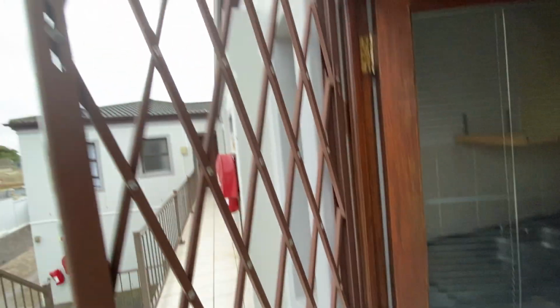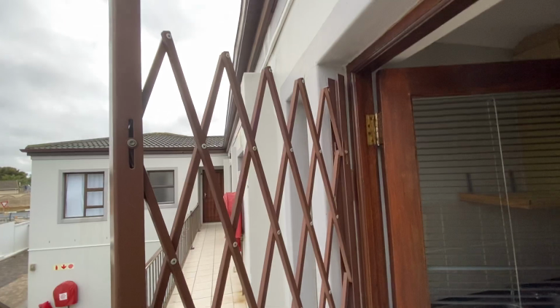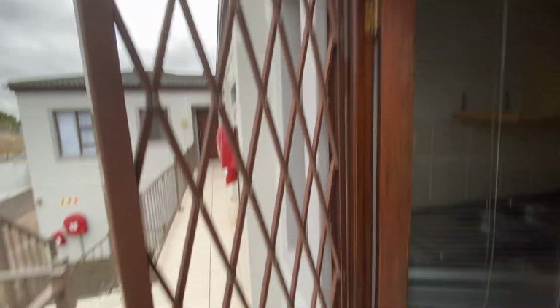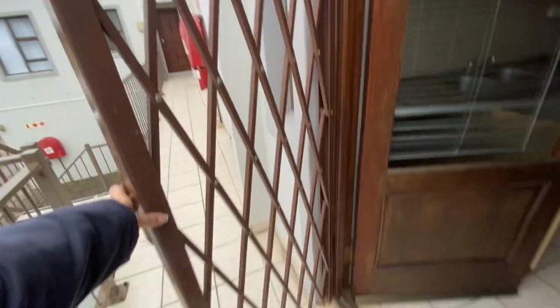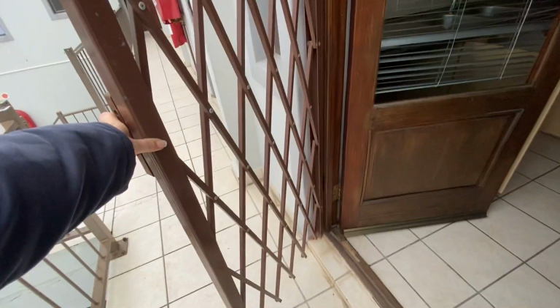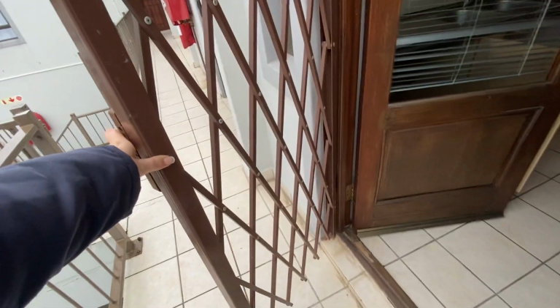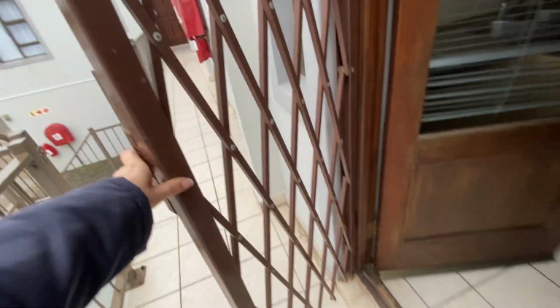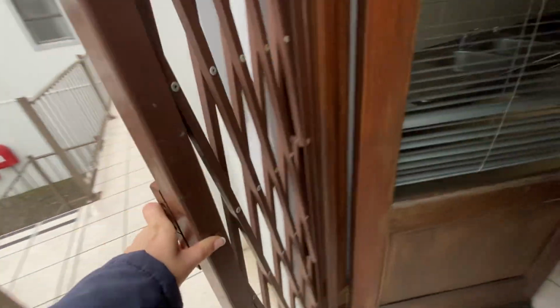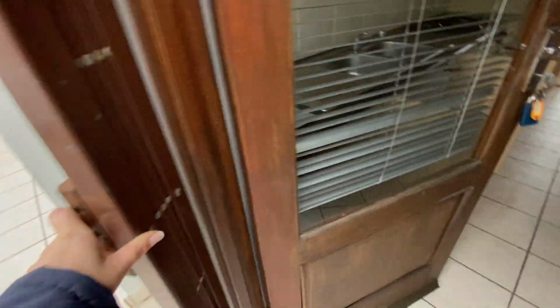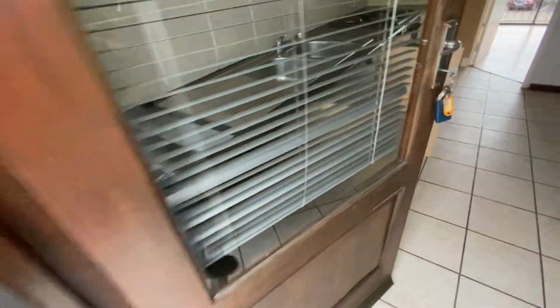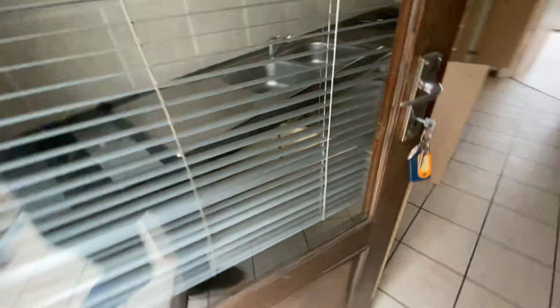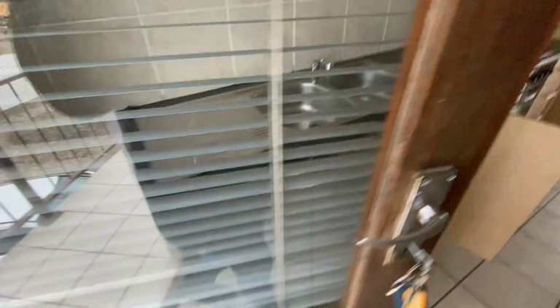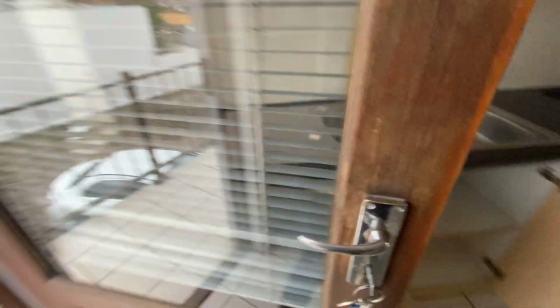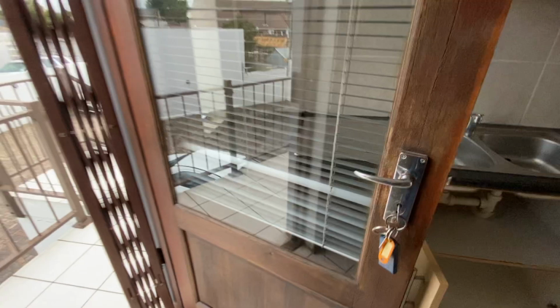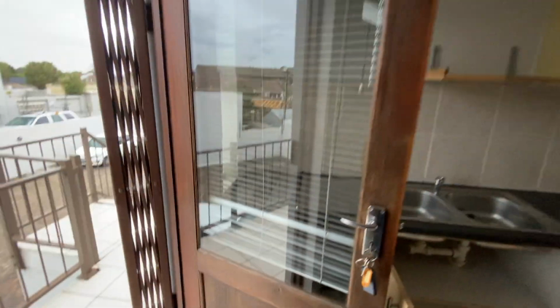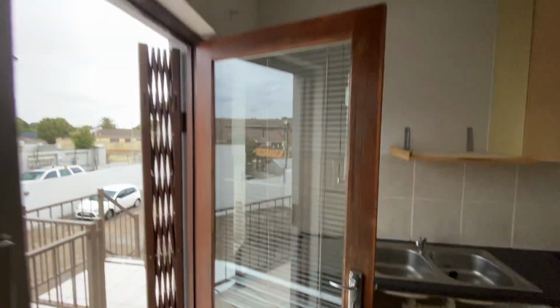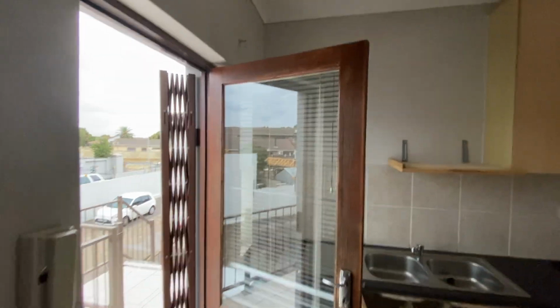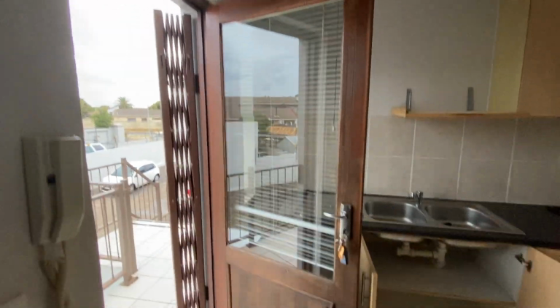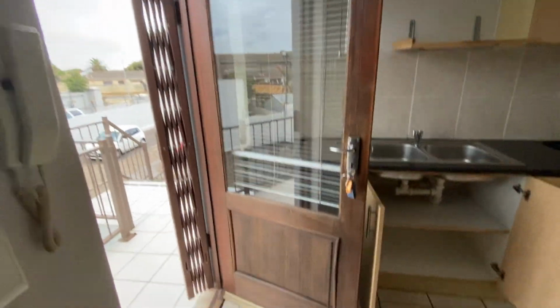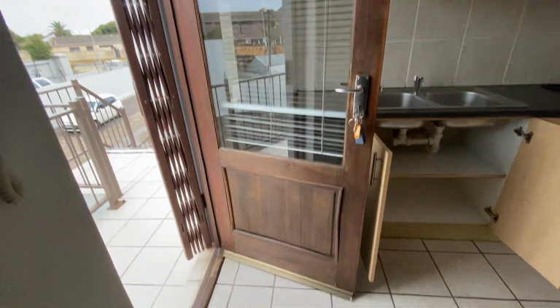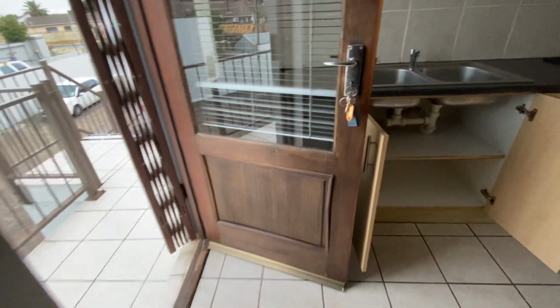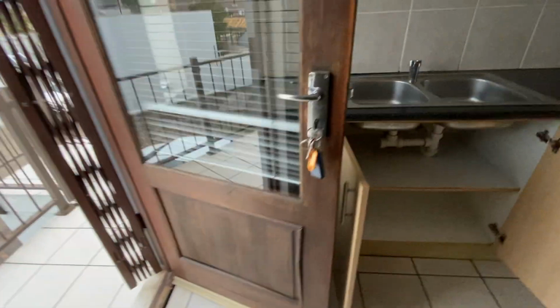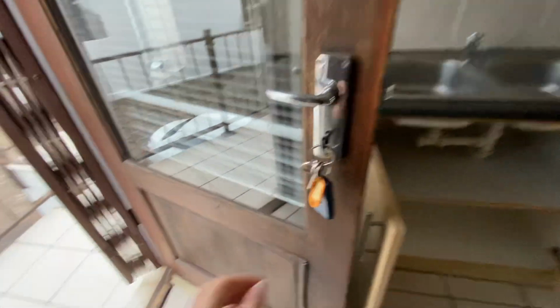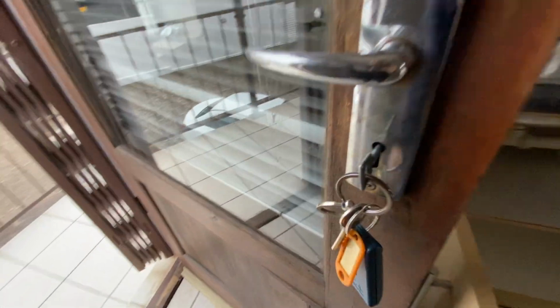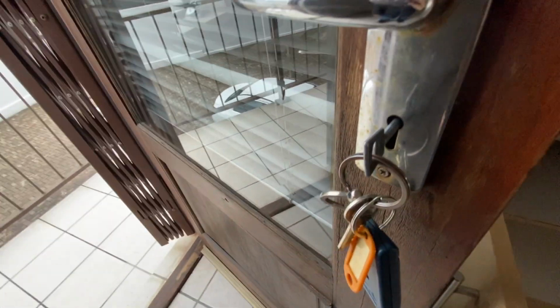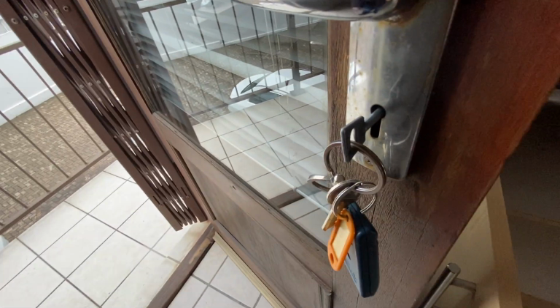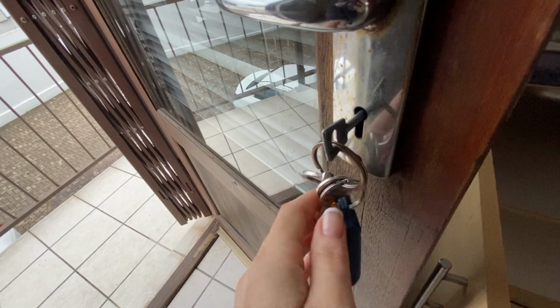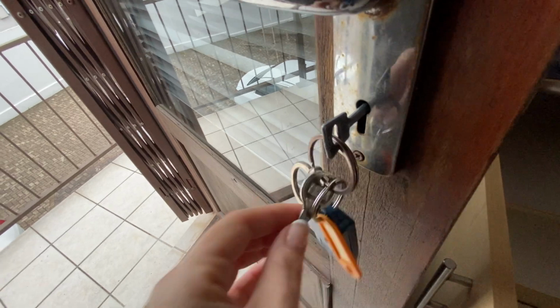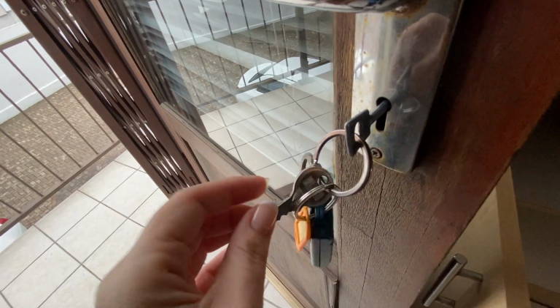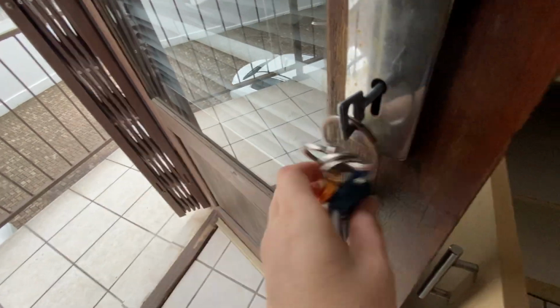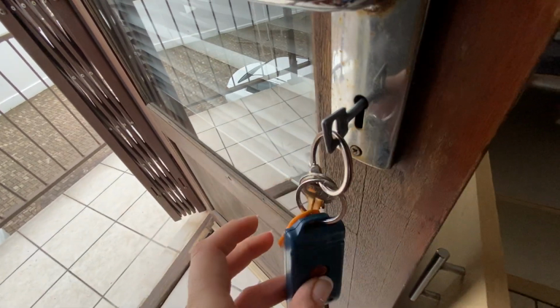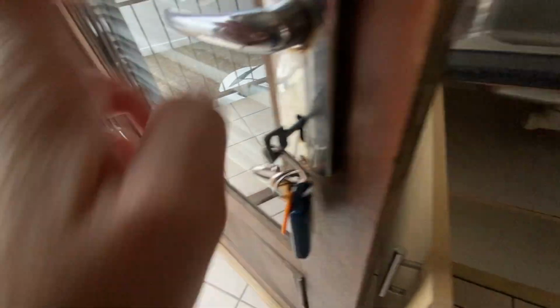The gate is in good condition, opening and closing and locking fine. The front door is in good condition and the window has been cleaned. We have one front door key, one gate key, and one remote.